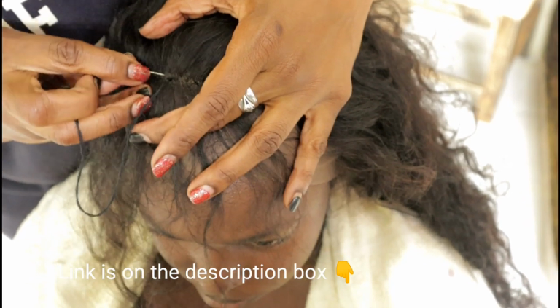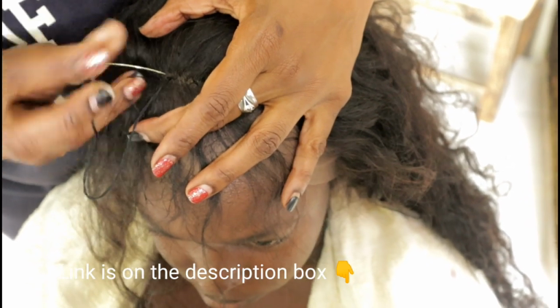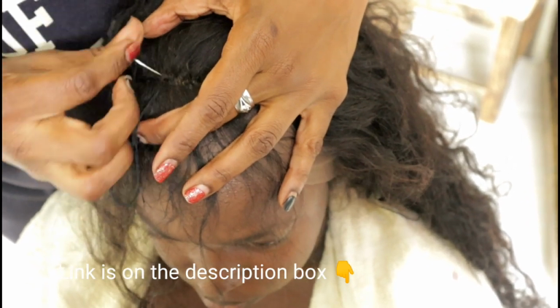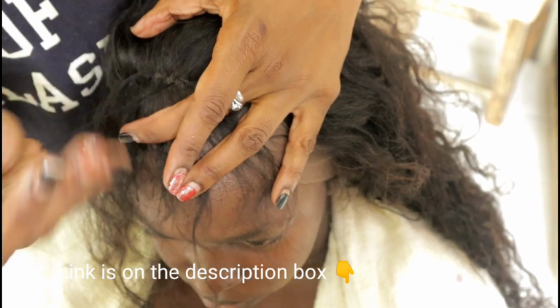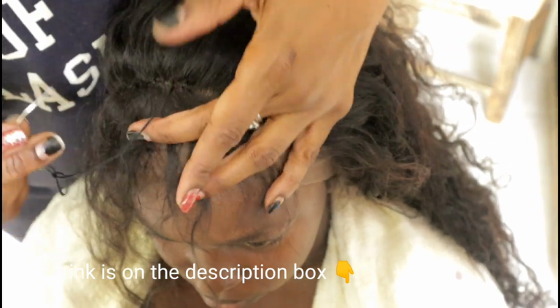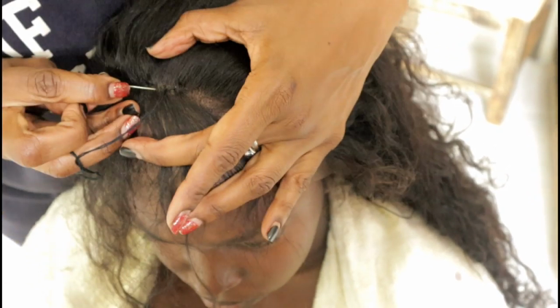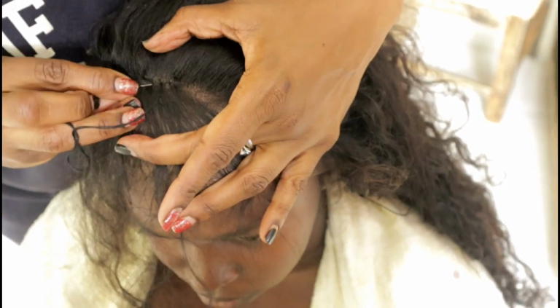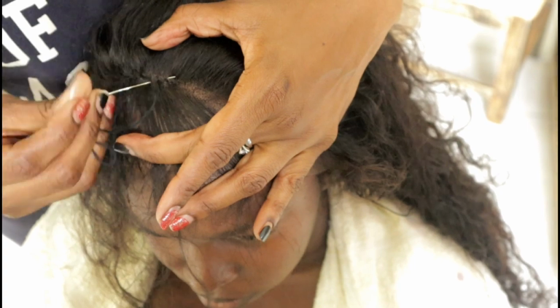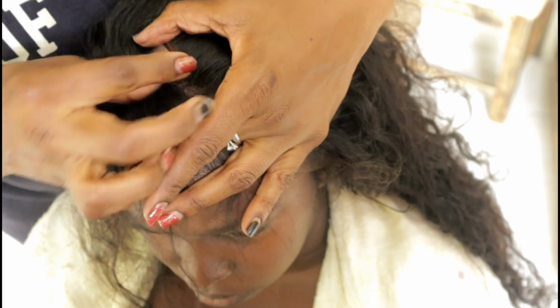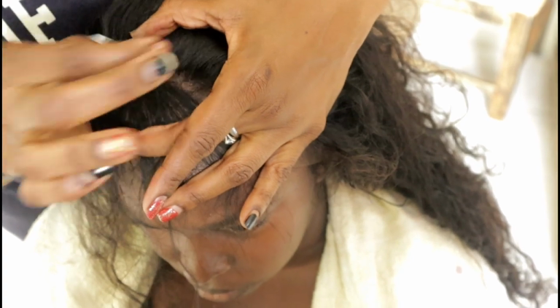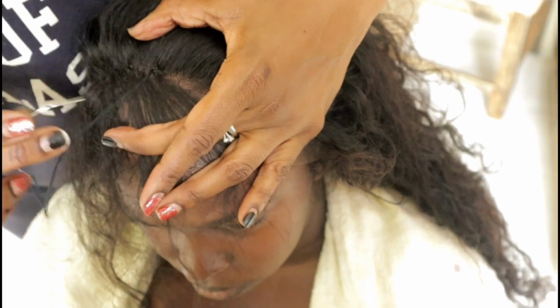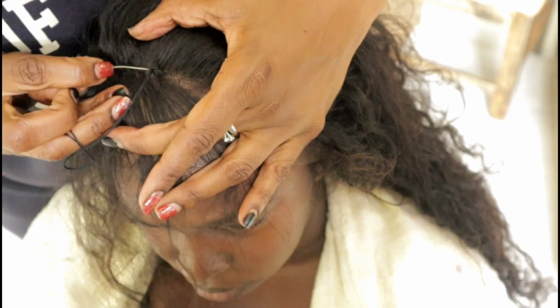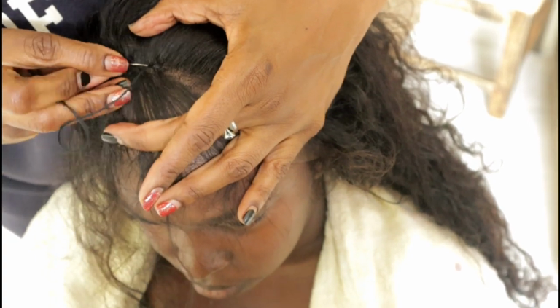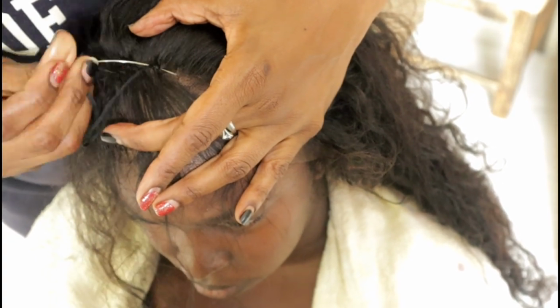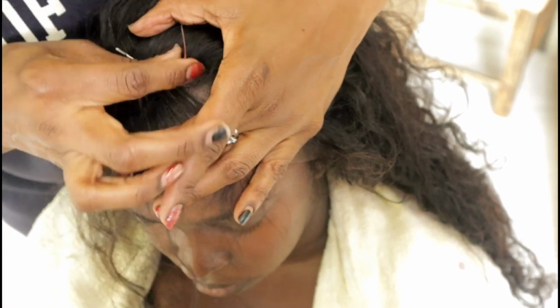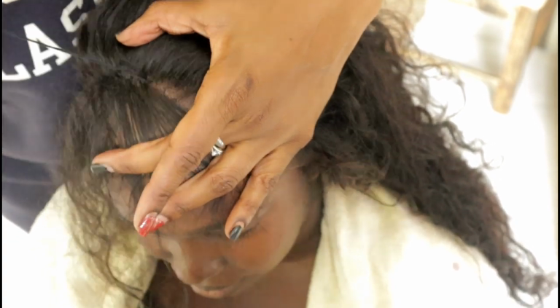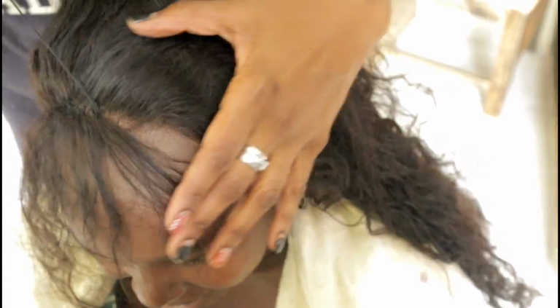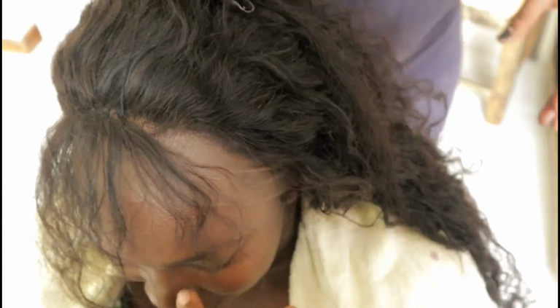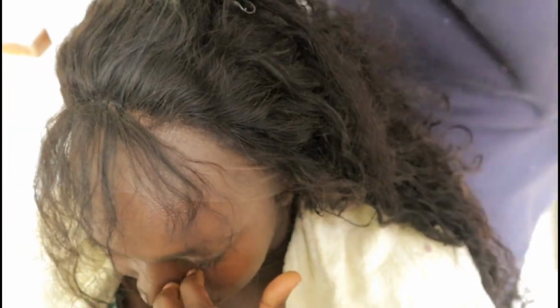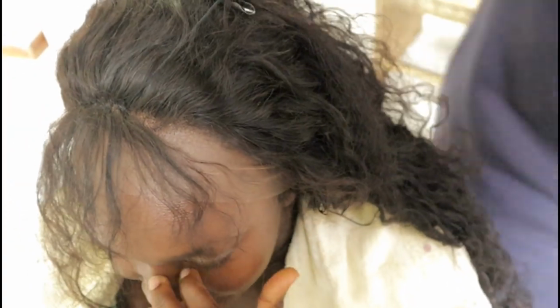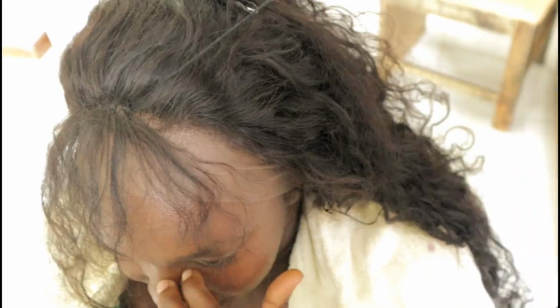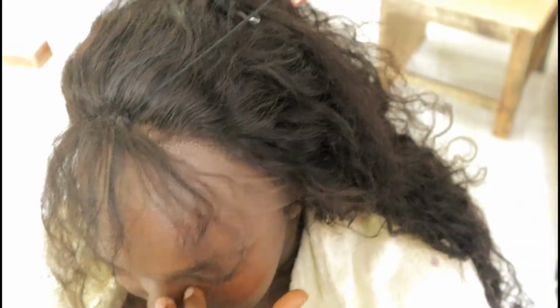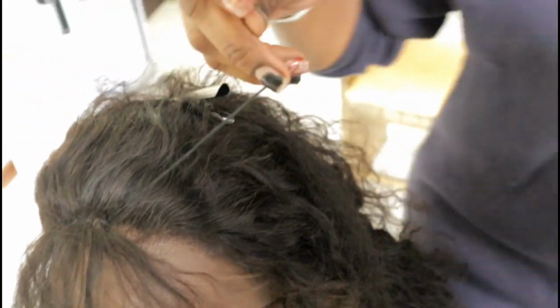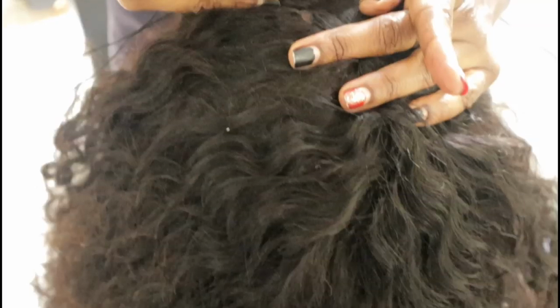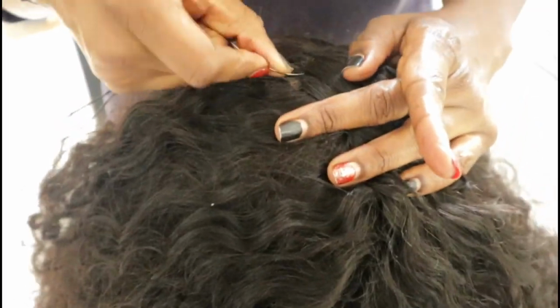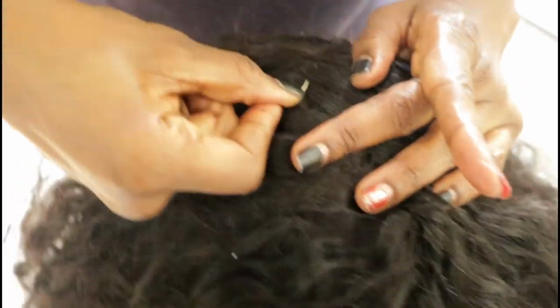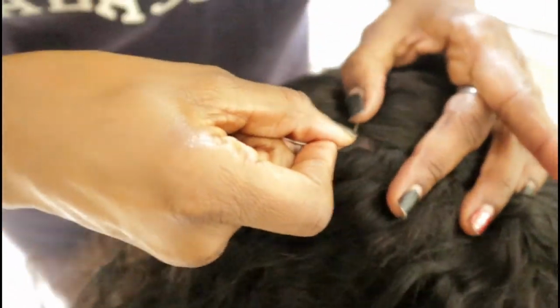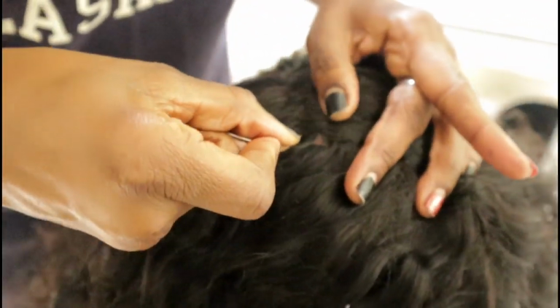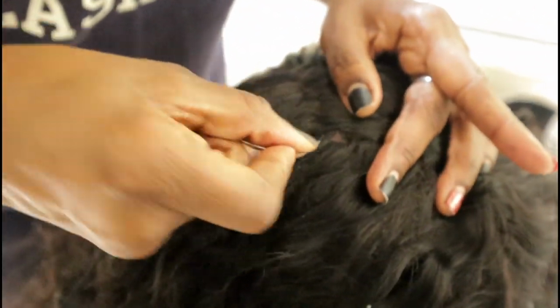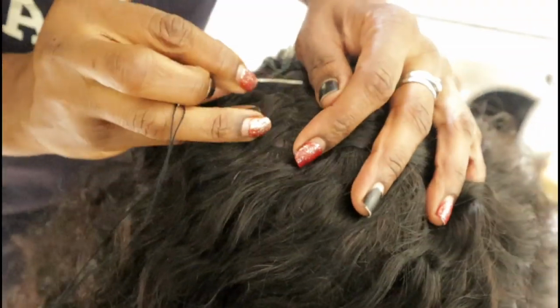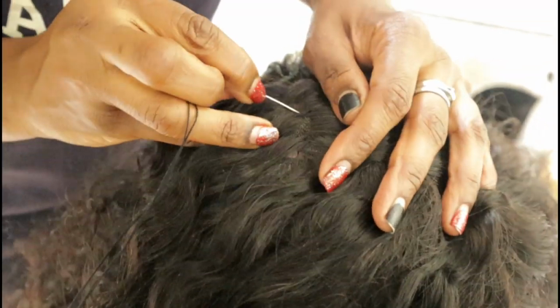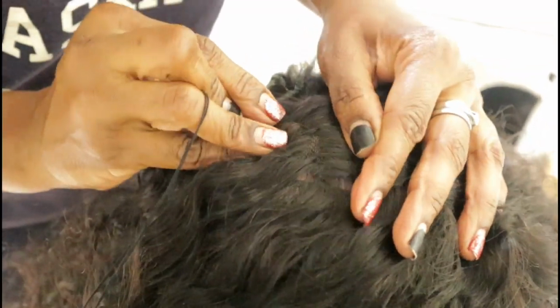Also, this hair is a Brazilian deep wave, 22 inches, and the lace cap is medium brown.